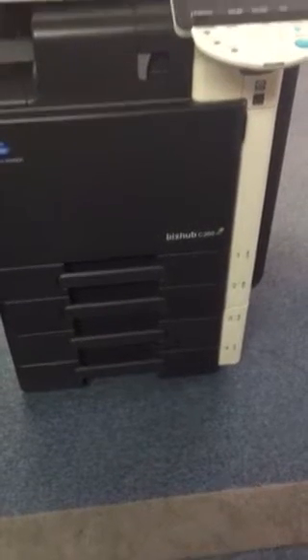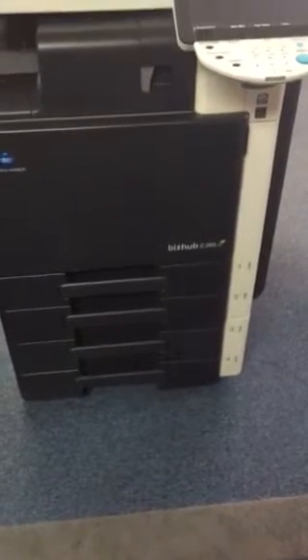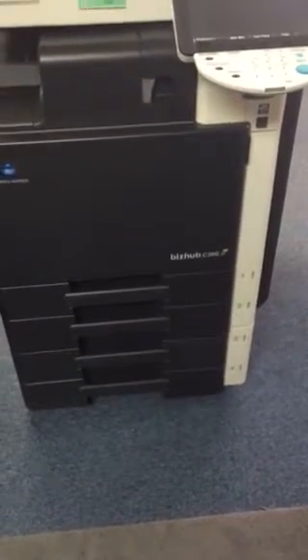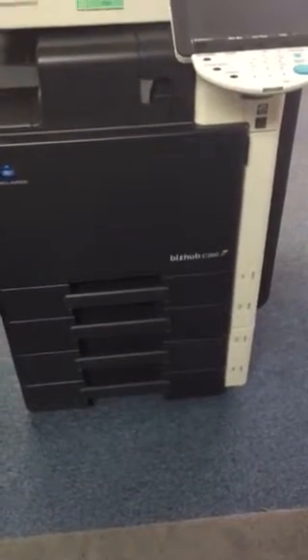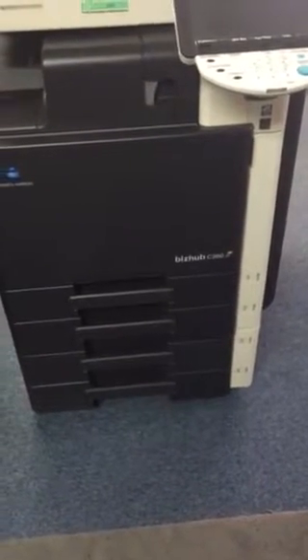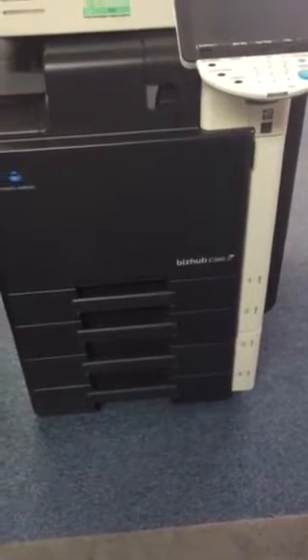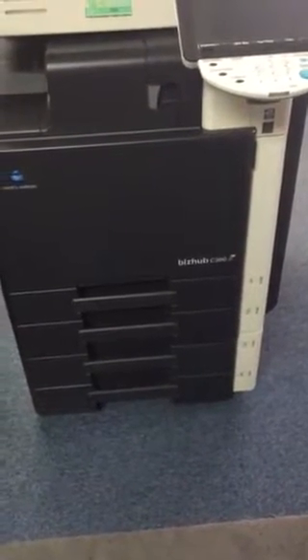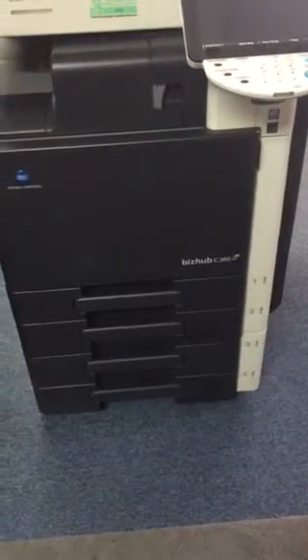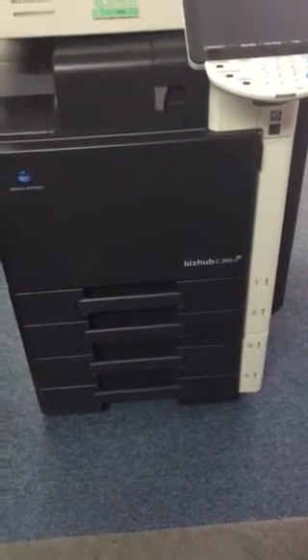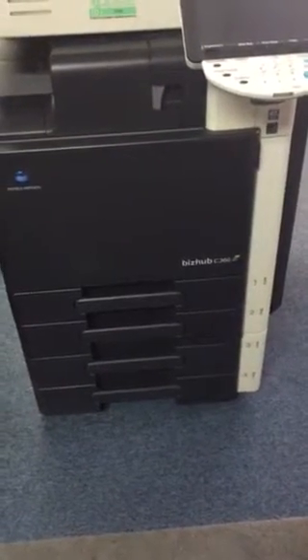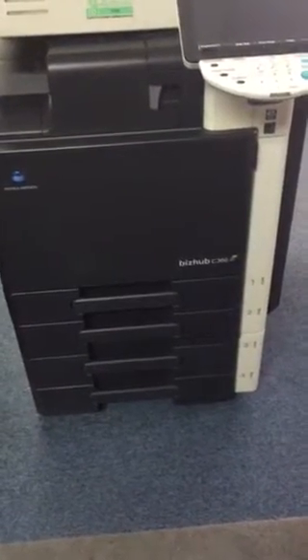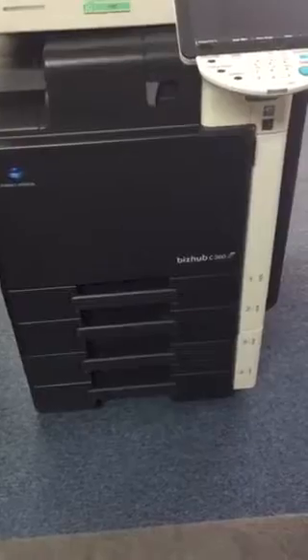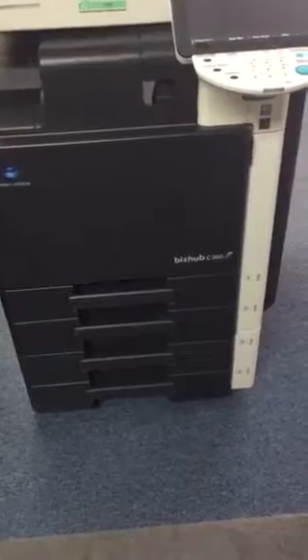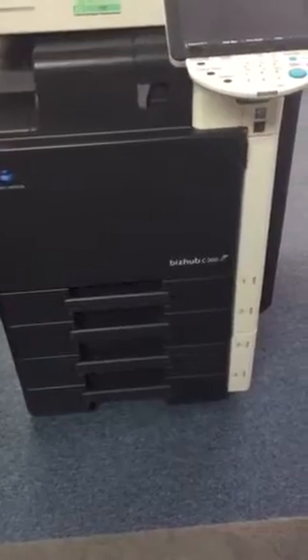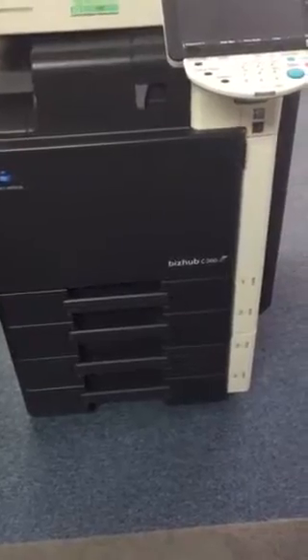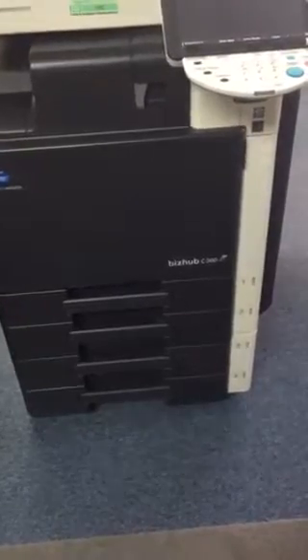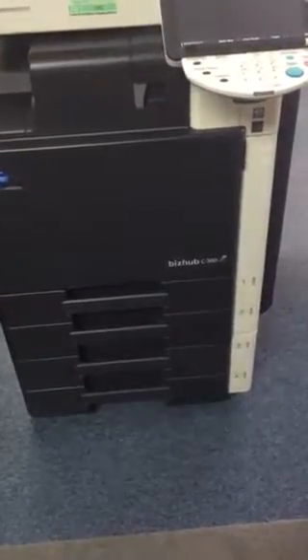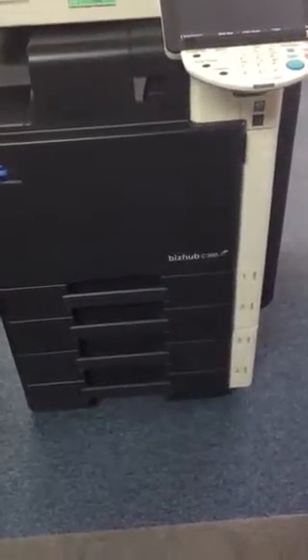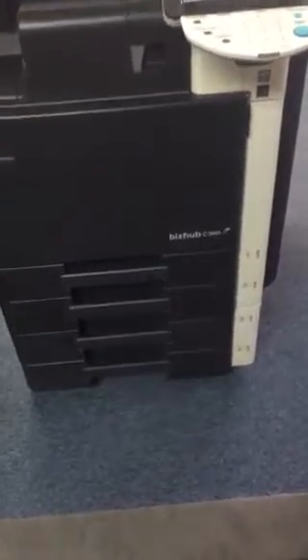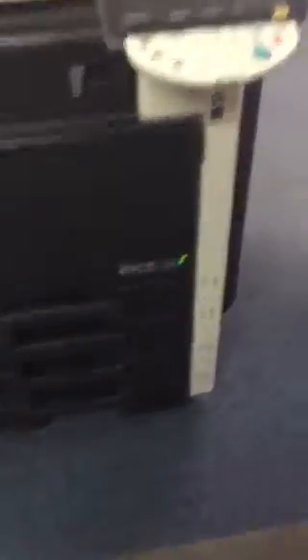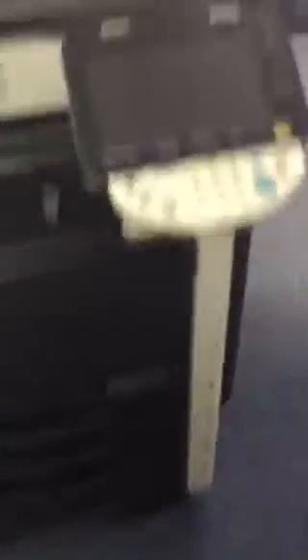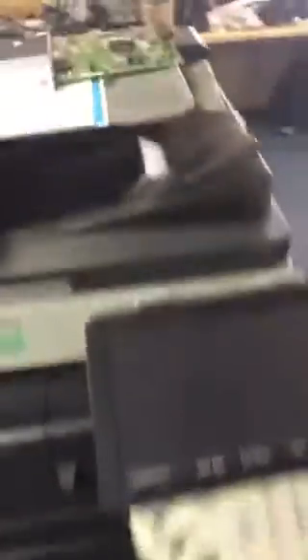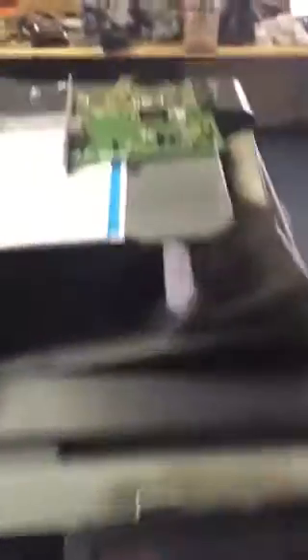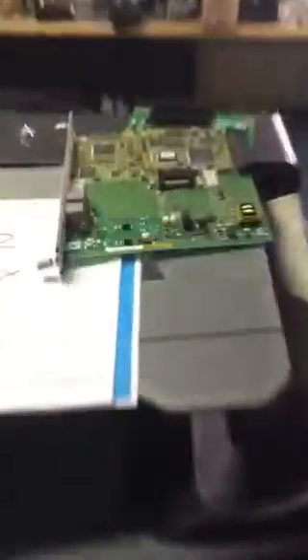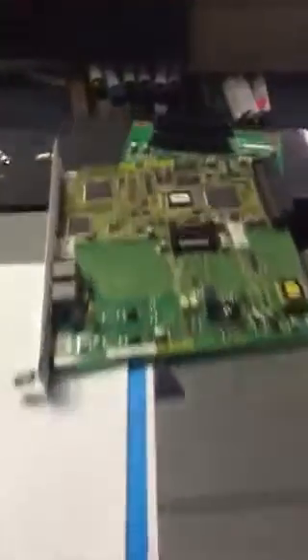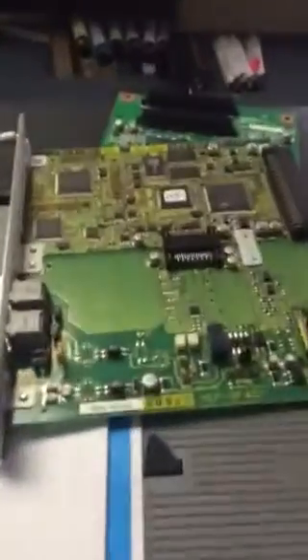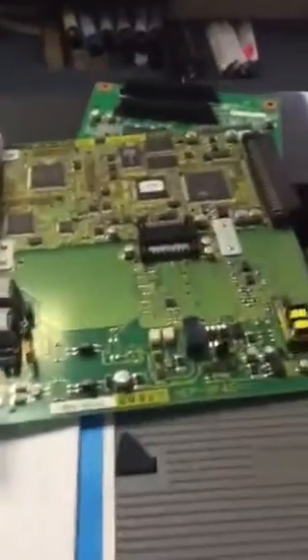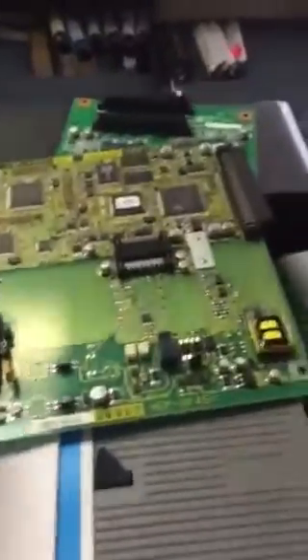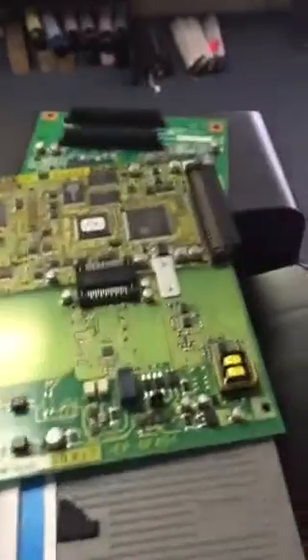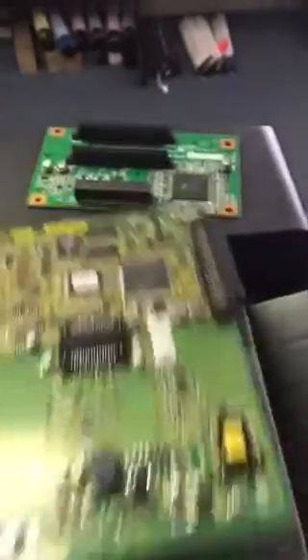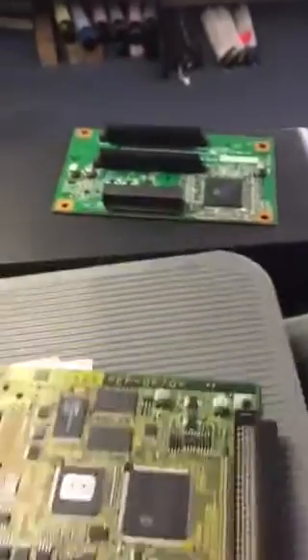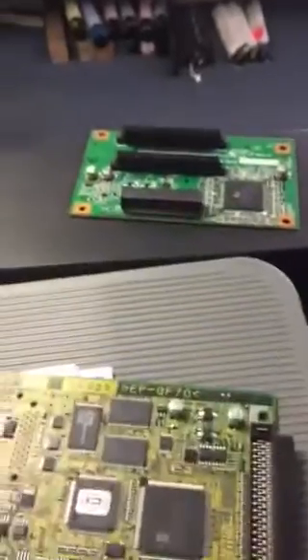Today we're going to be putting a fax unit on a BizHub C360. We've got our fax card here, as well as the interface, which you'll need.